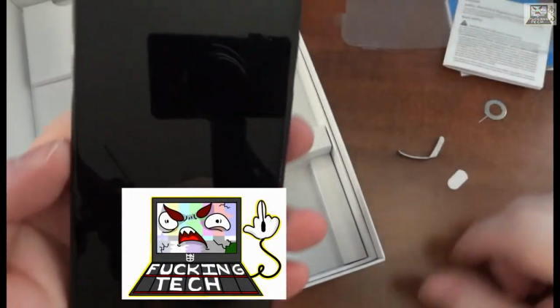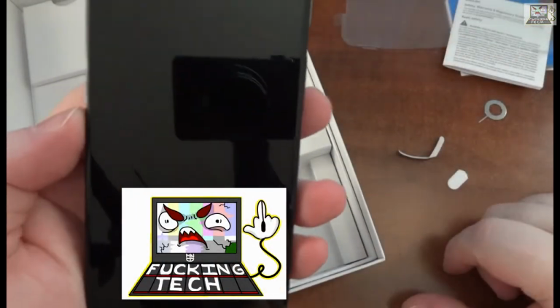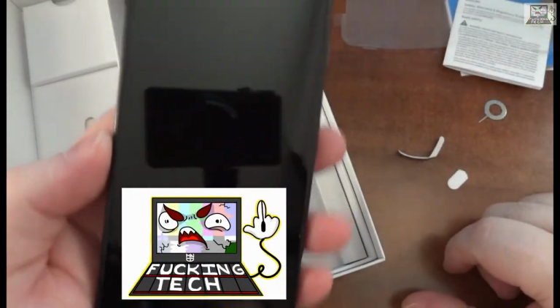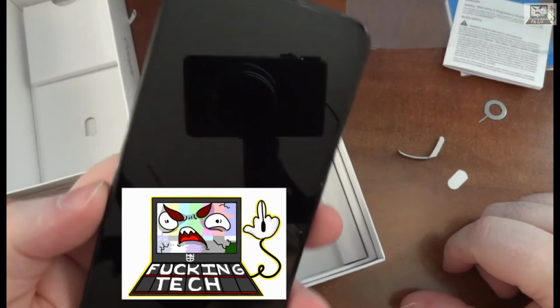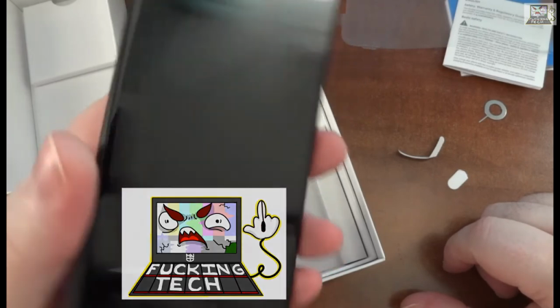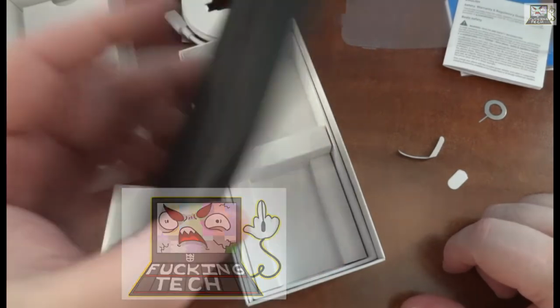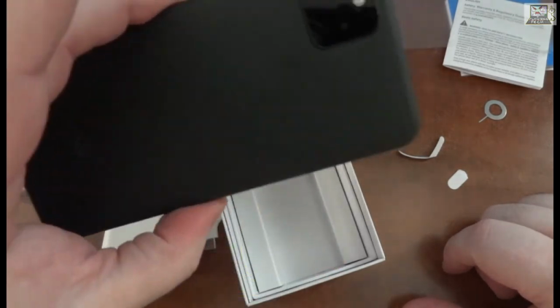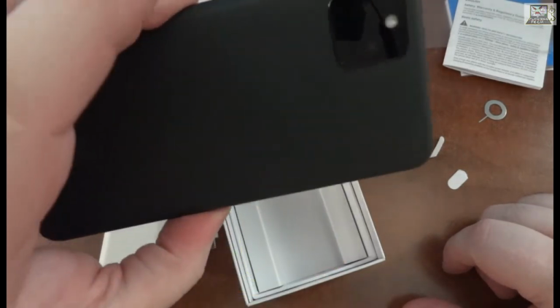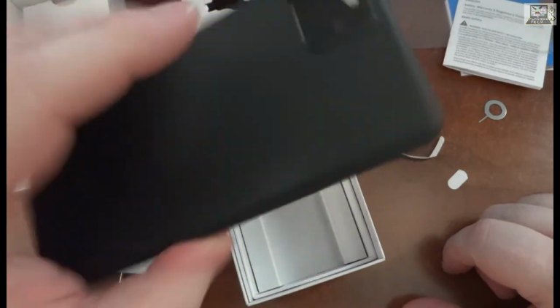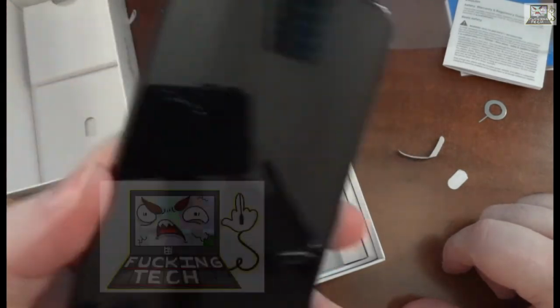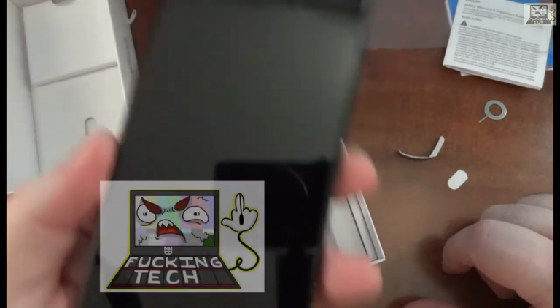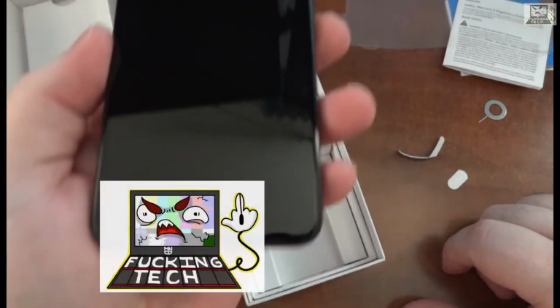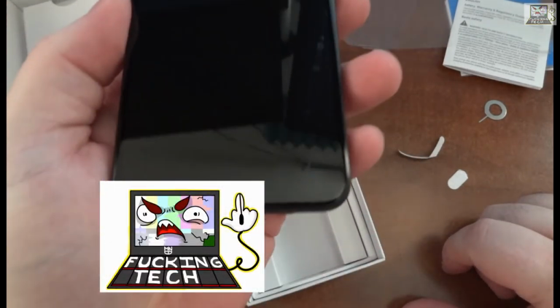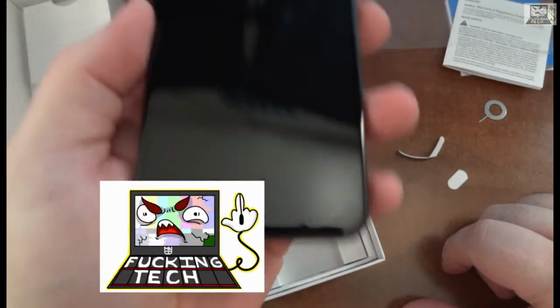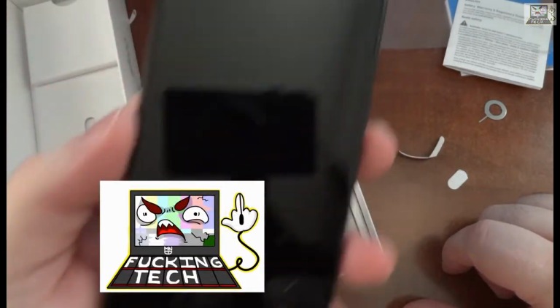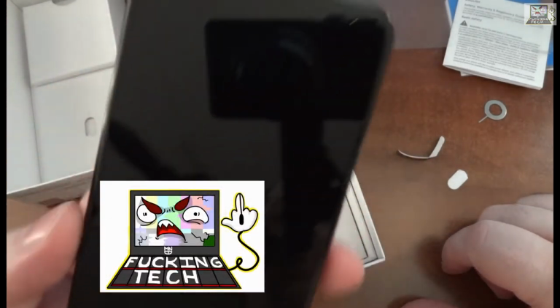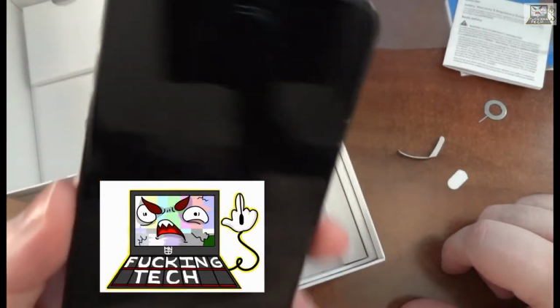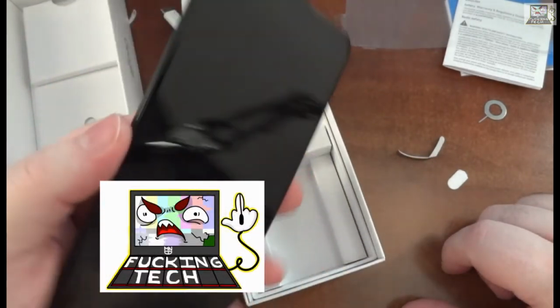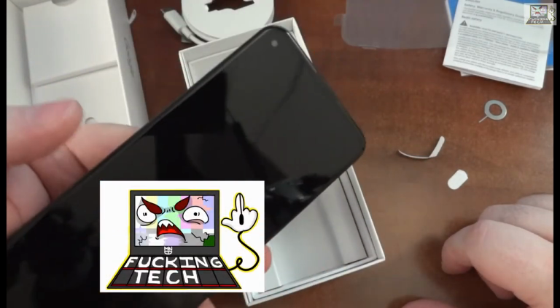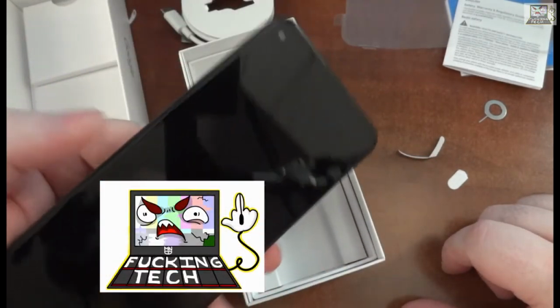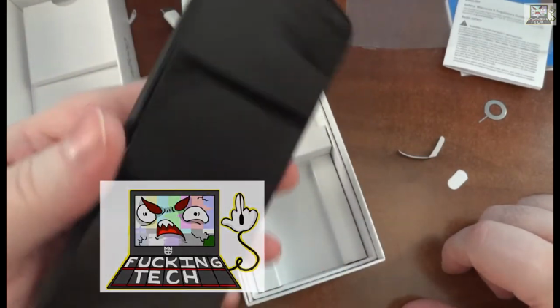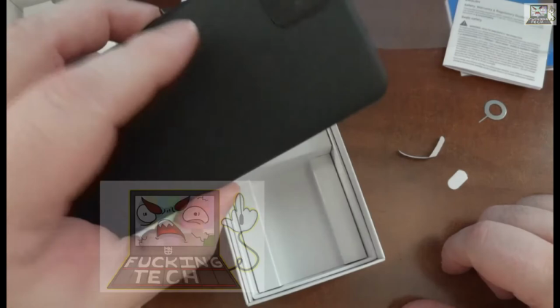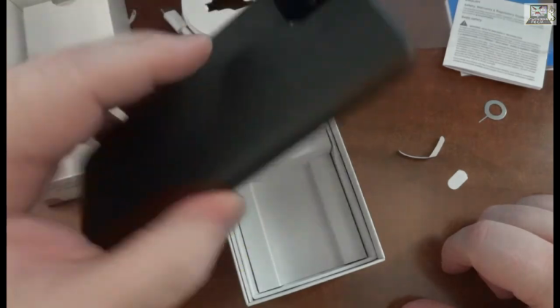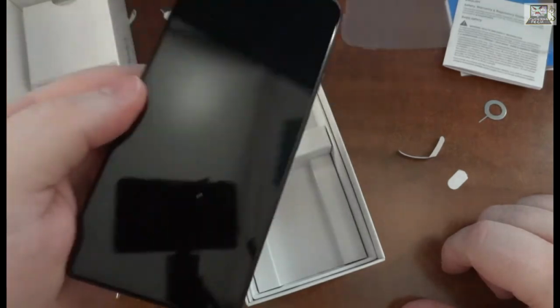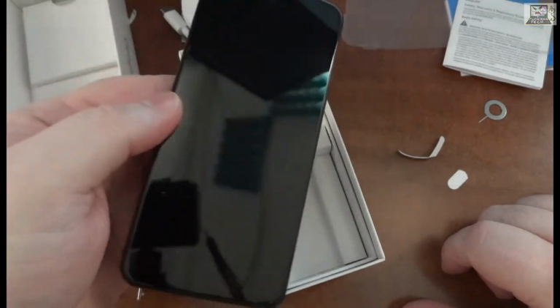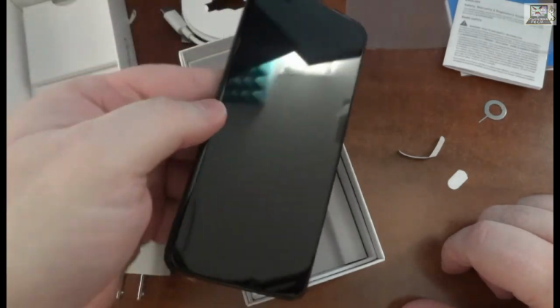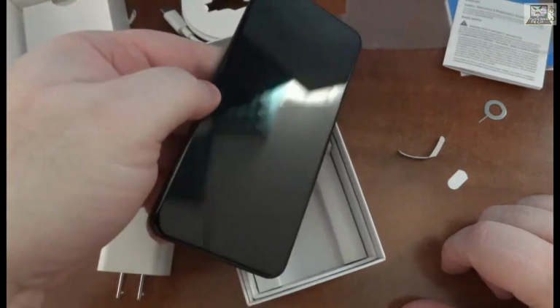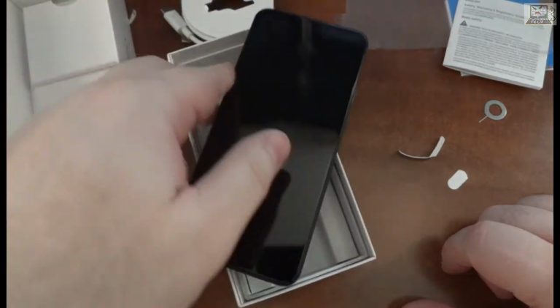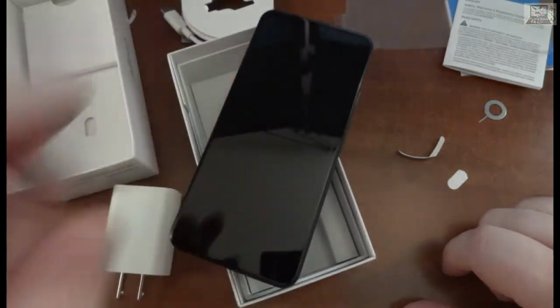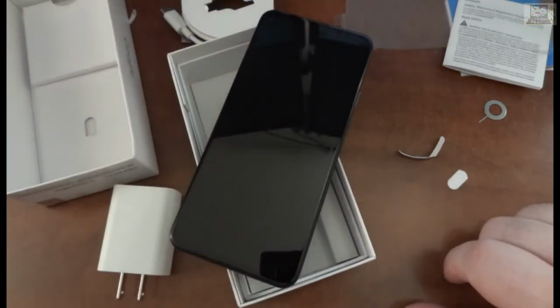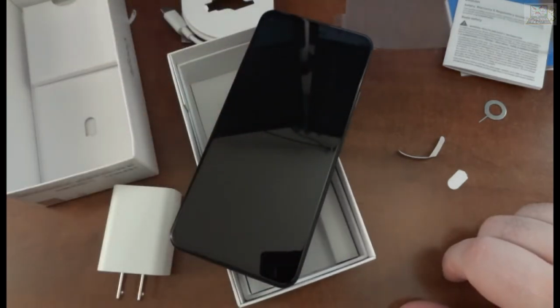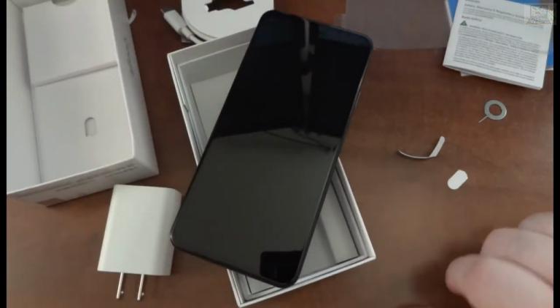That's the factory sealed Canadian unboxing of the Pixel 5a — and it's not even sold here, so that's brilliant. It's a nice glass slab, just like any other phone. Same as everything else.